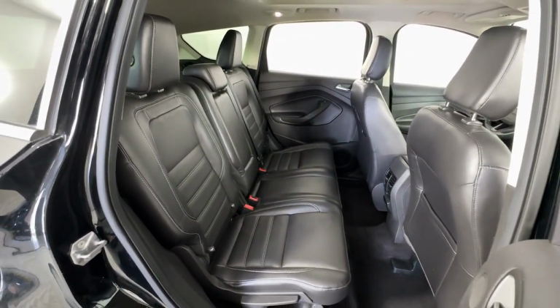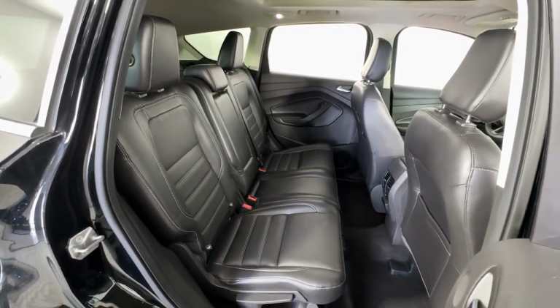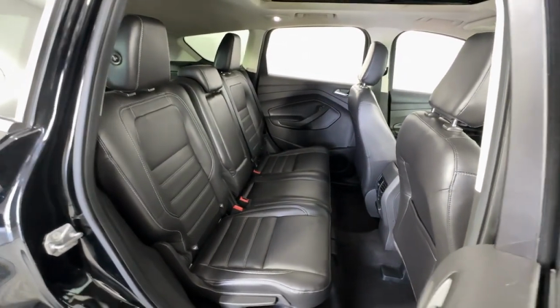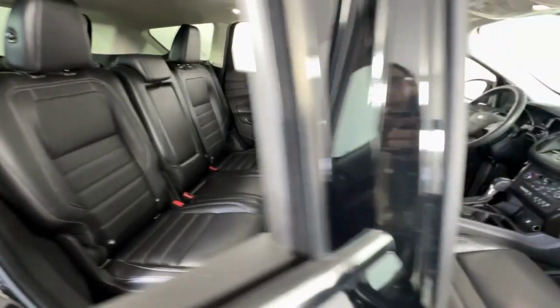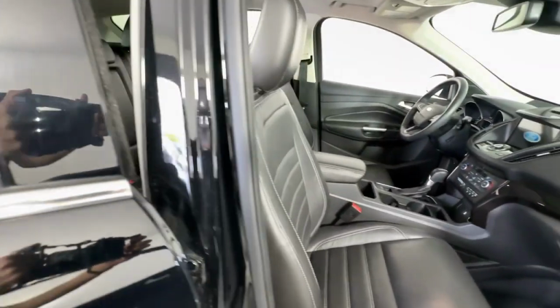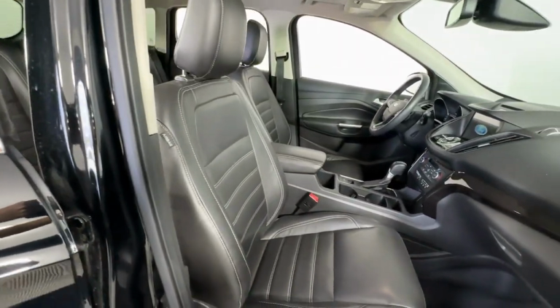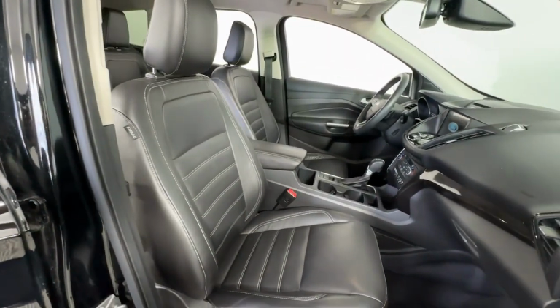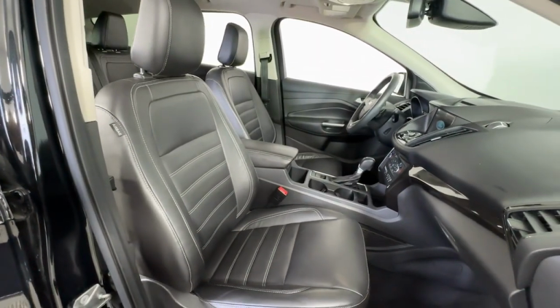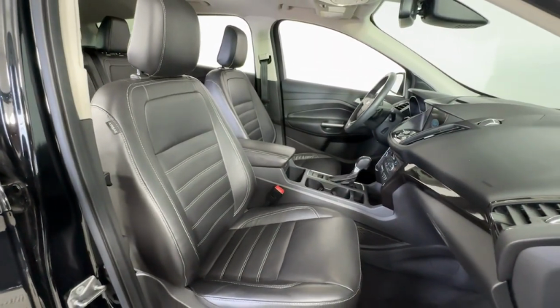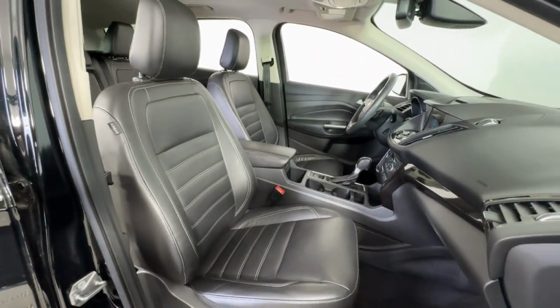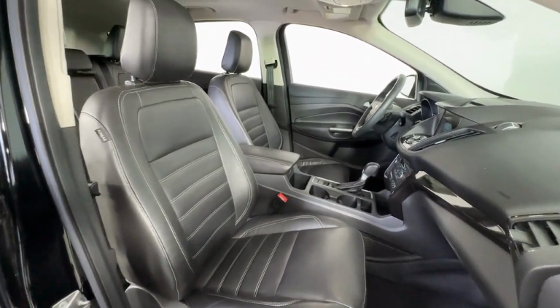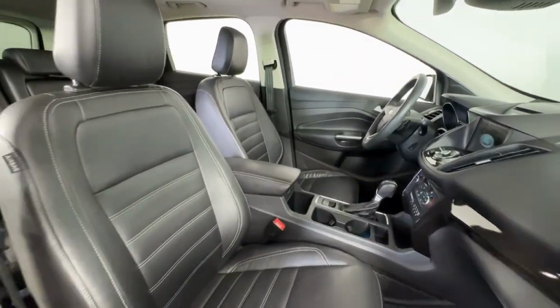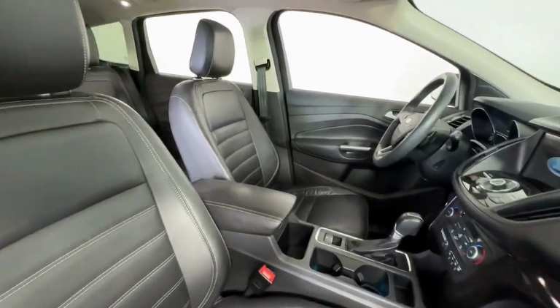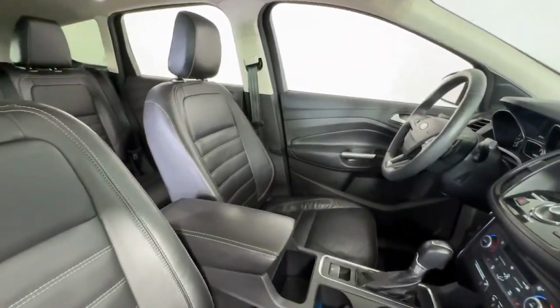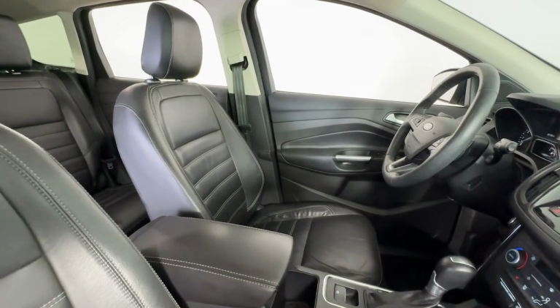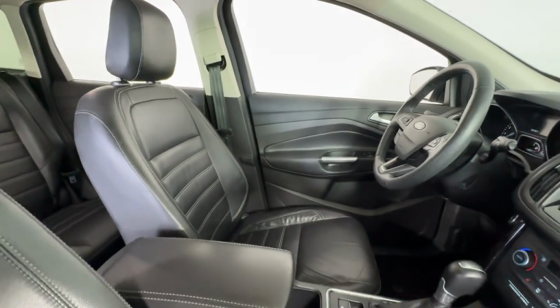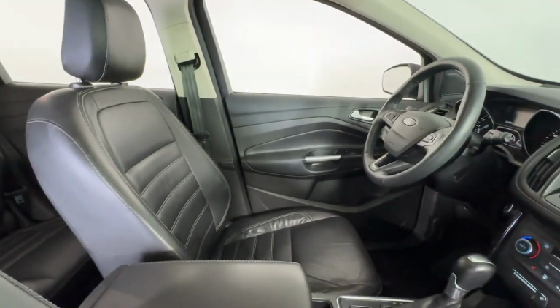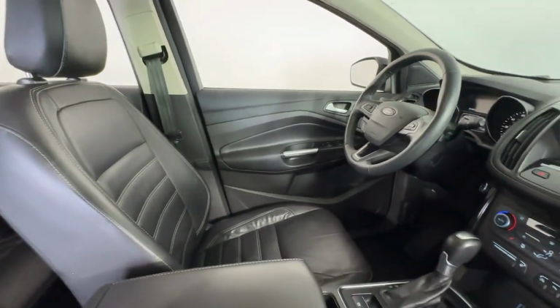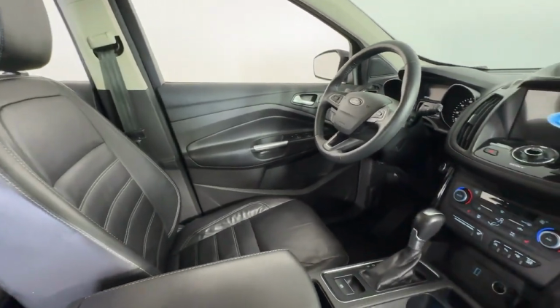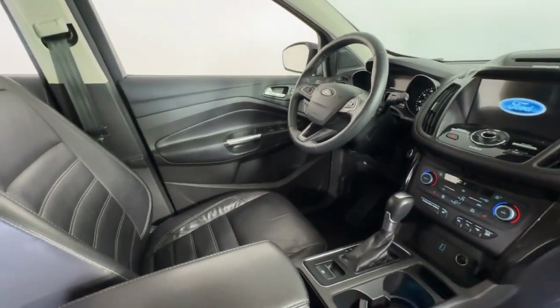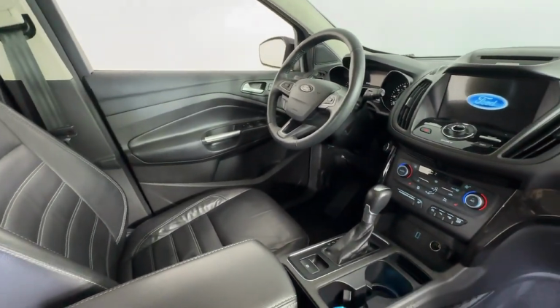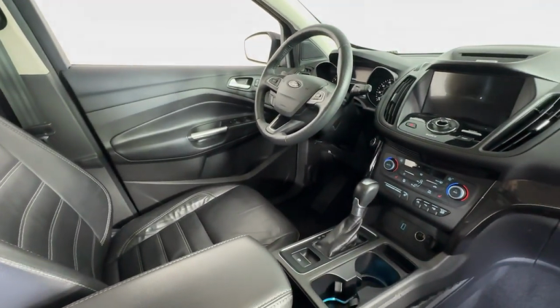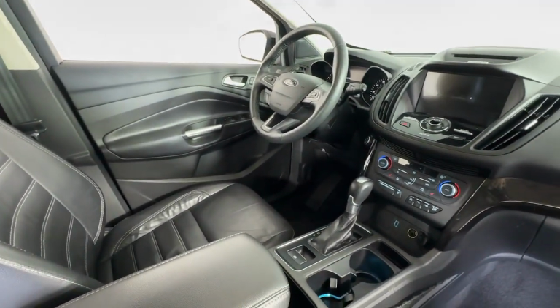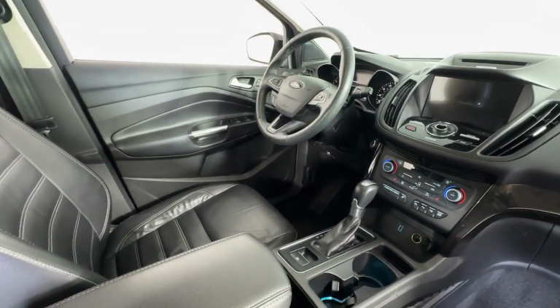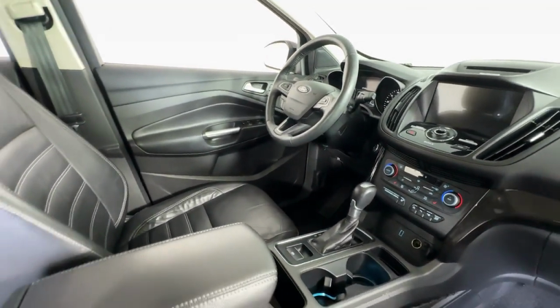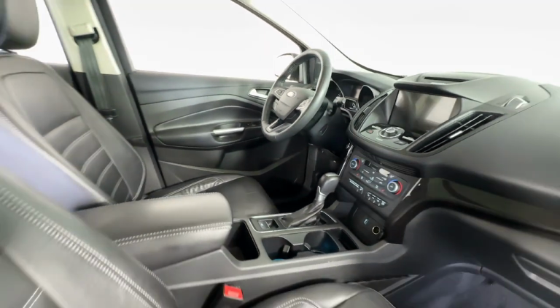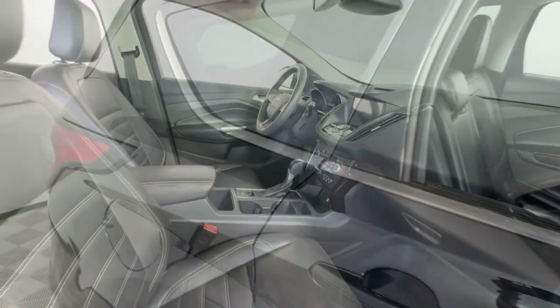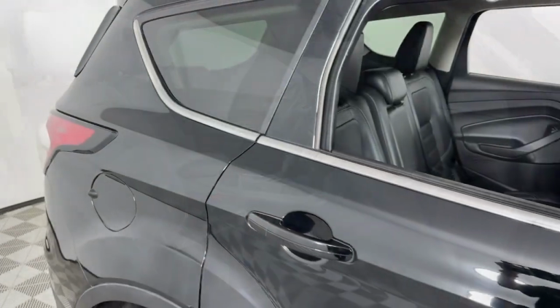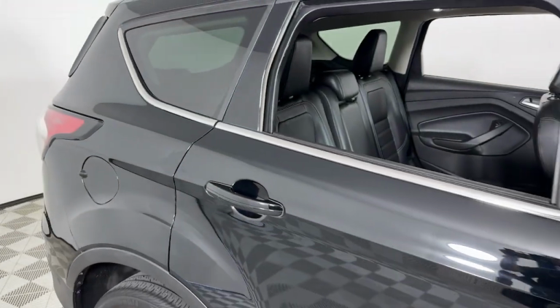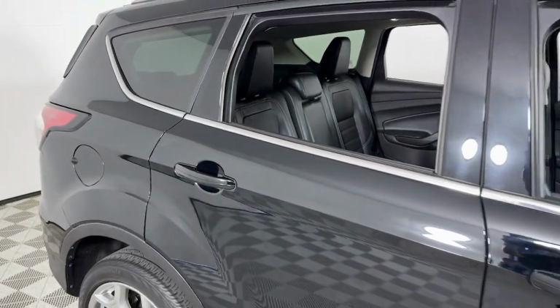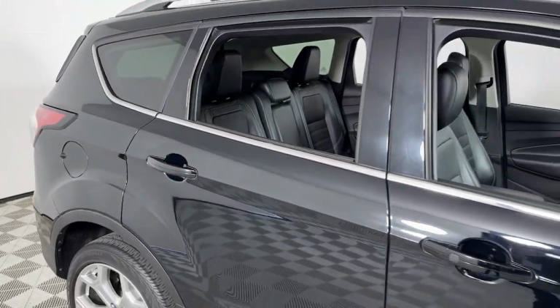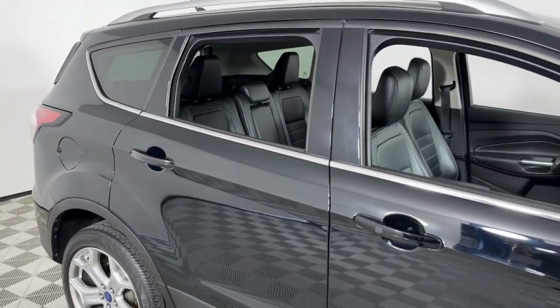Heated steering wheel, Apple CarPlay and/or Android Auto, Intelligent Auto On-Off High Beams, Panoramic Roof, Navigation System, Keyless Entry, All-Wheel Drive, Paddle Shifters, Lane Keeping Assist, Satellite Radio.